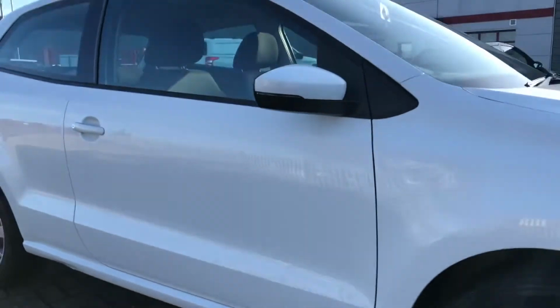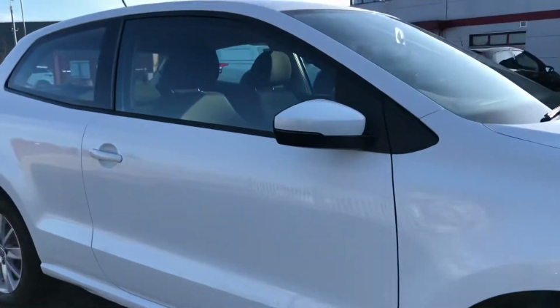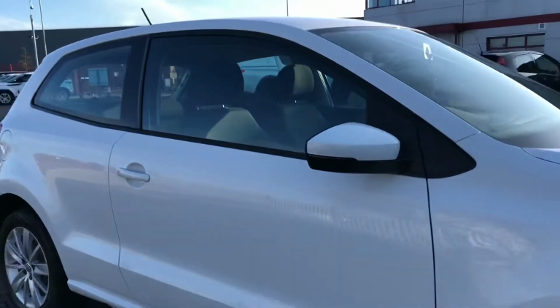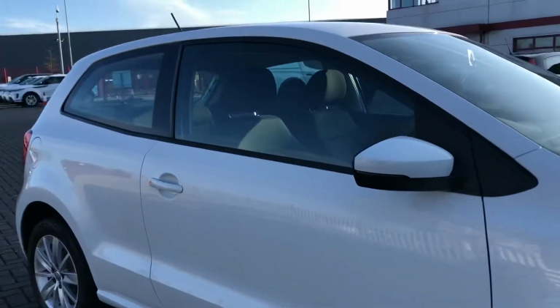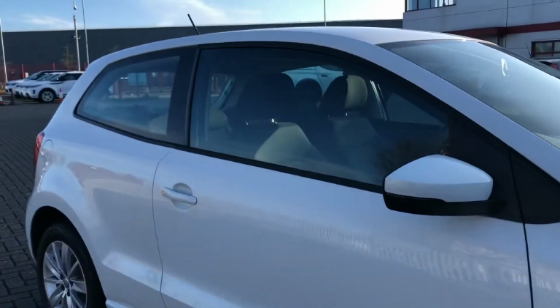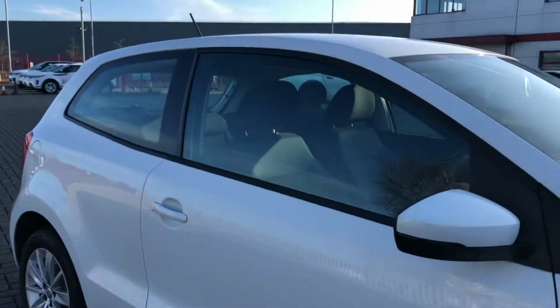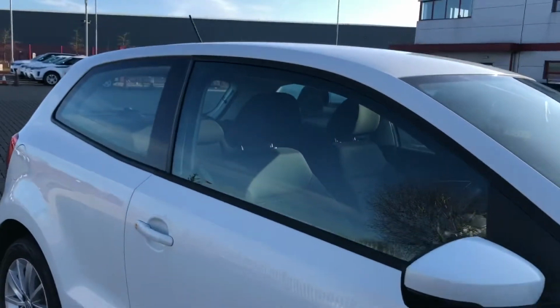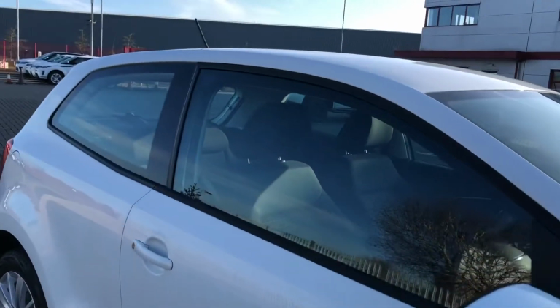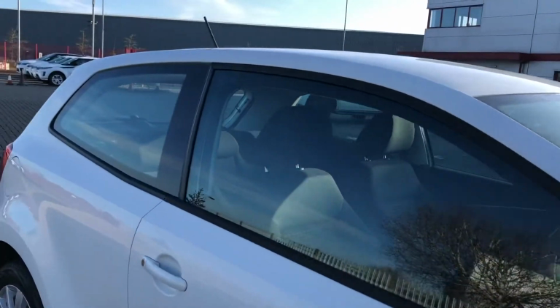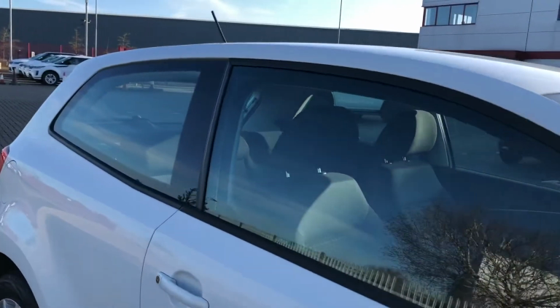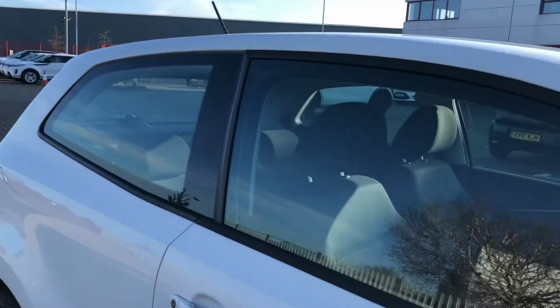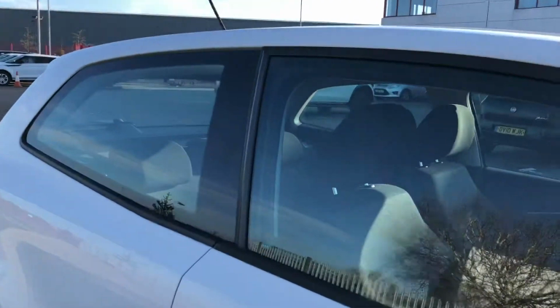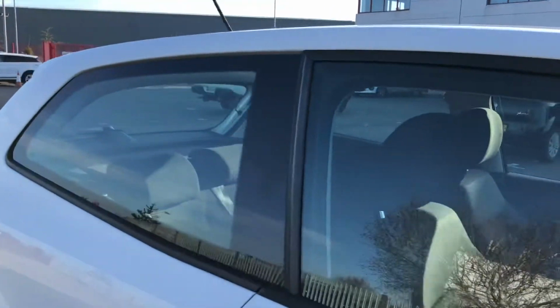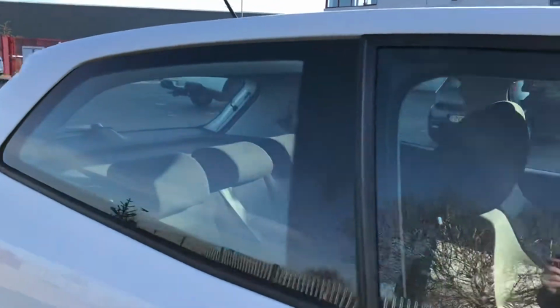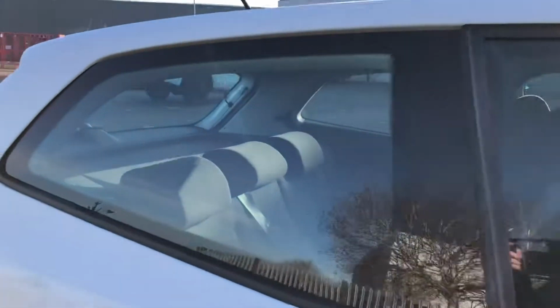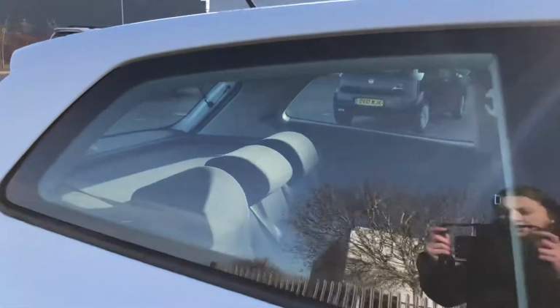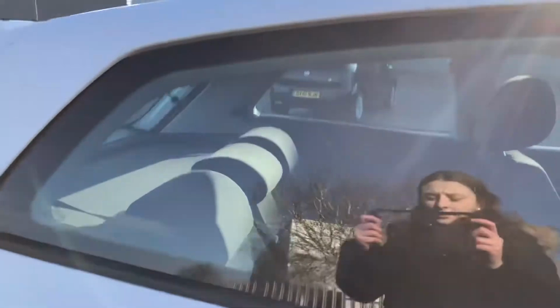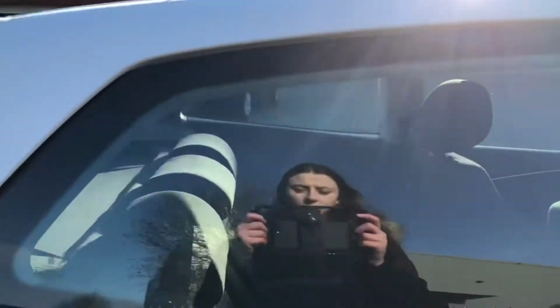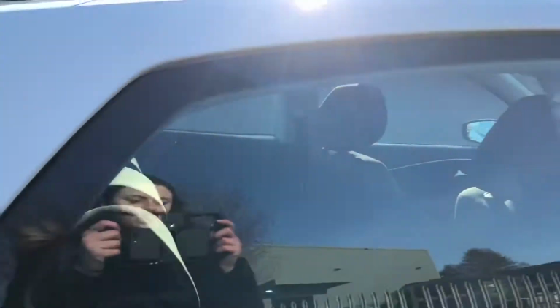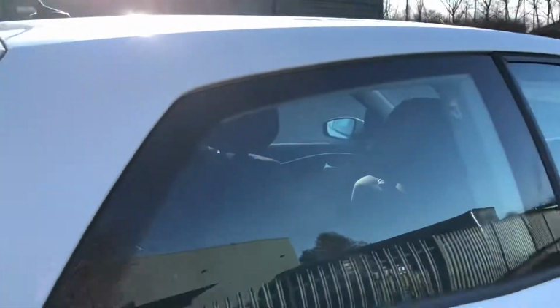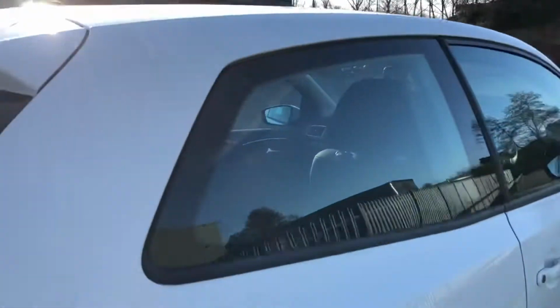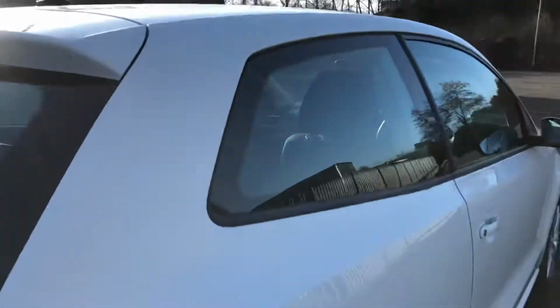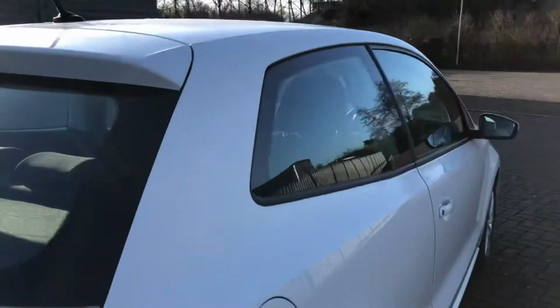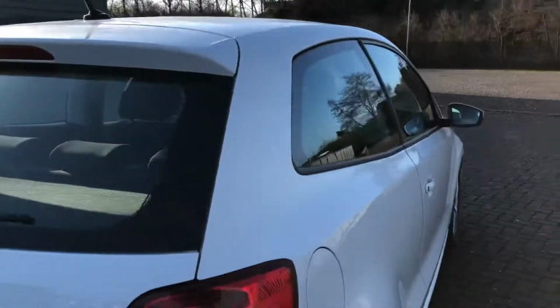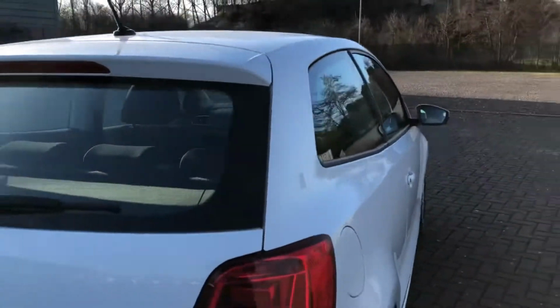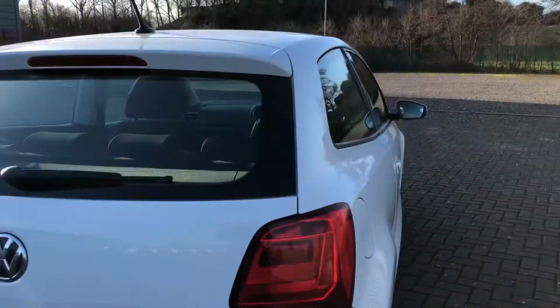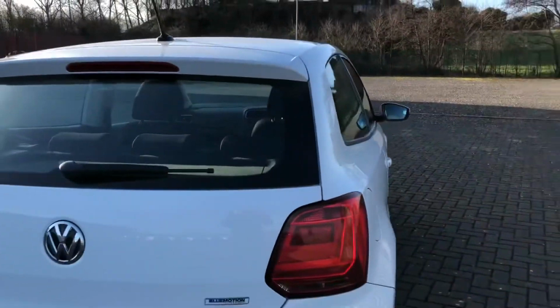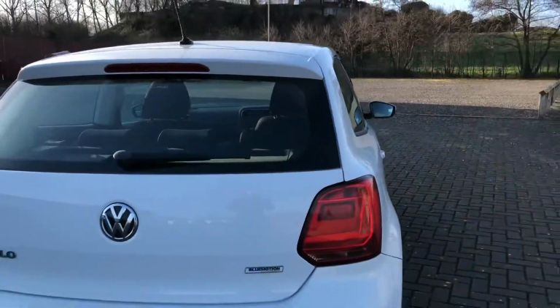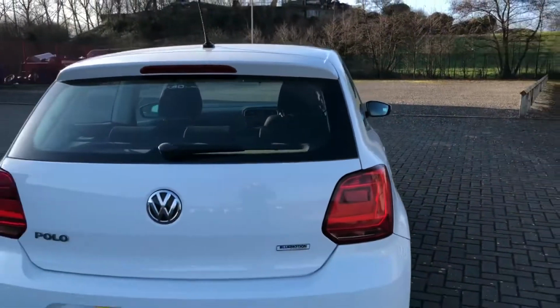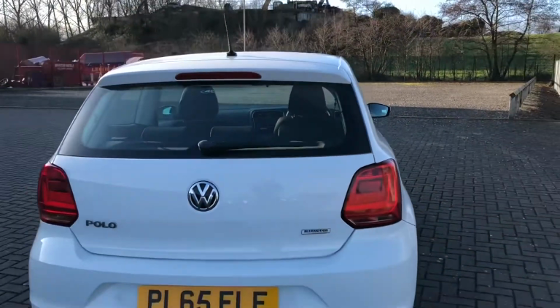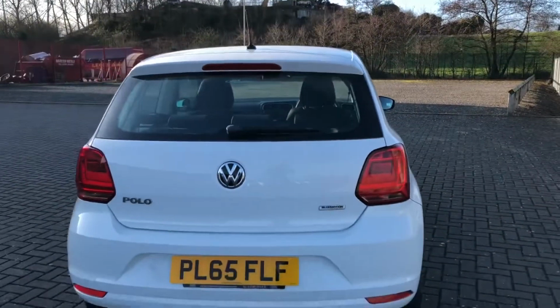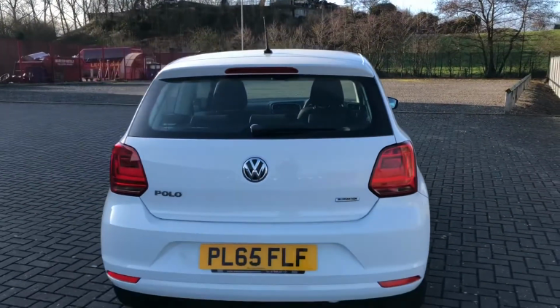It also comes with the black surrounds on the windows. This just means it breaks up the white and gives it an extra bit of look and colour to the car.